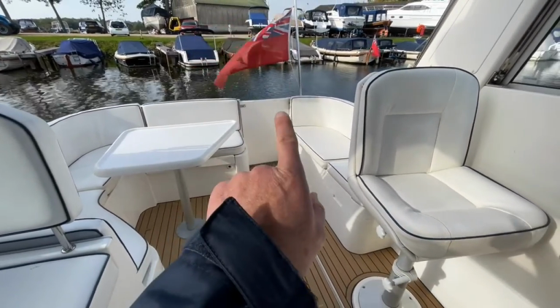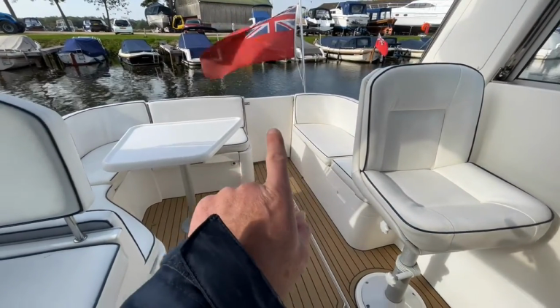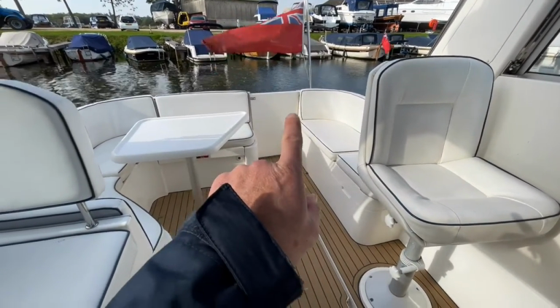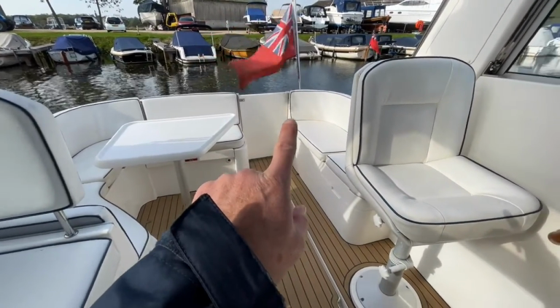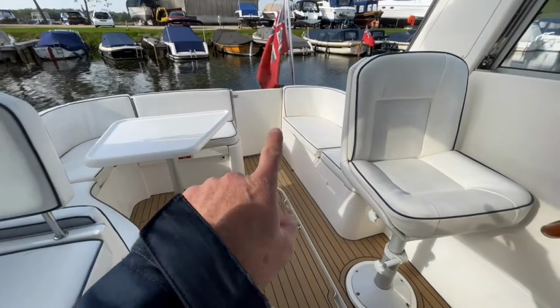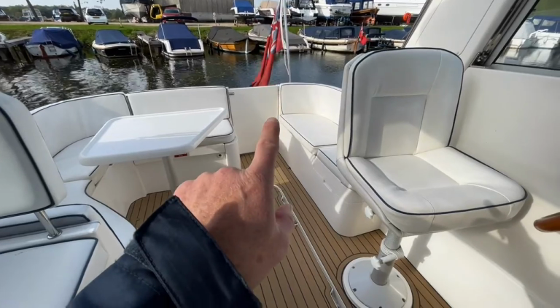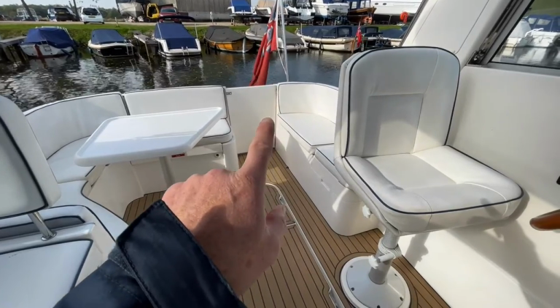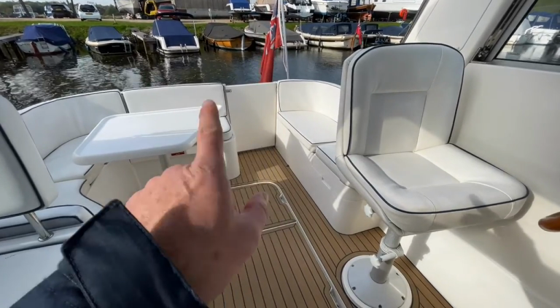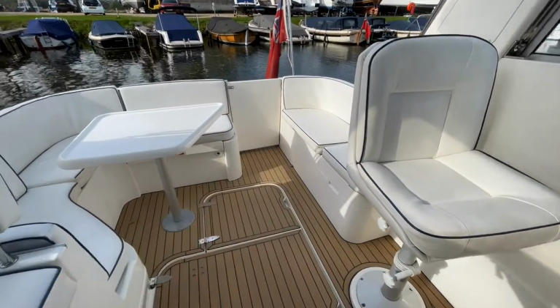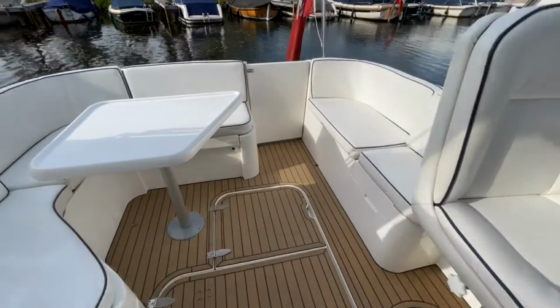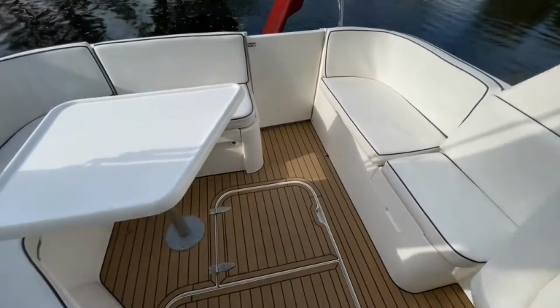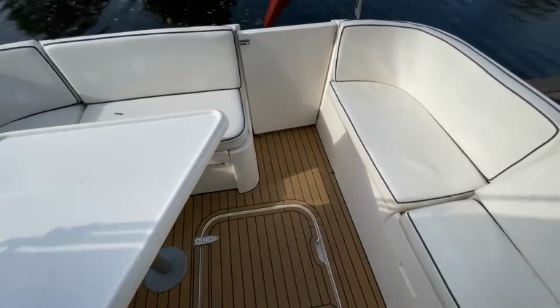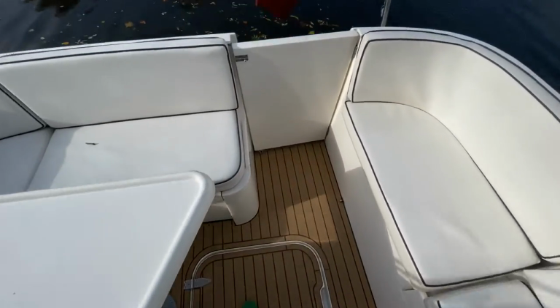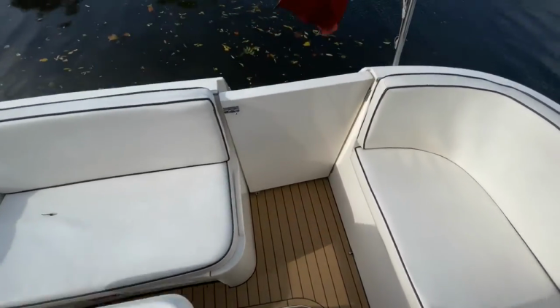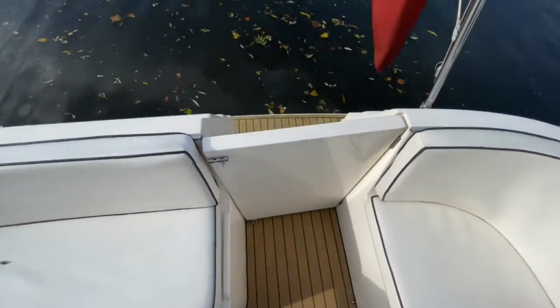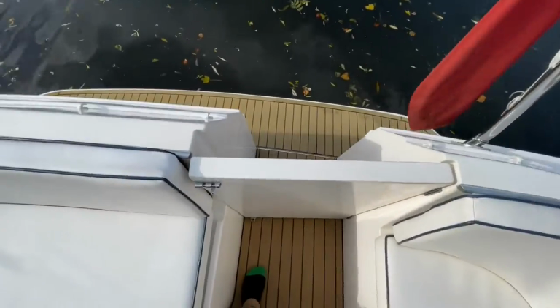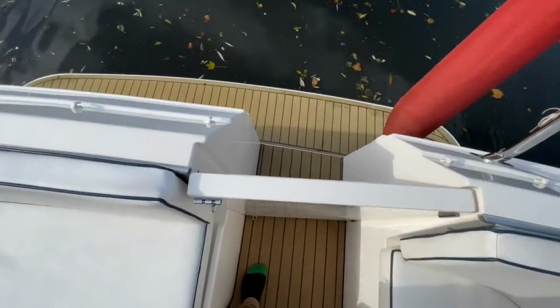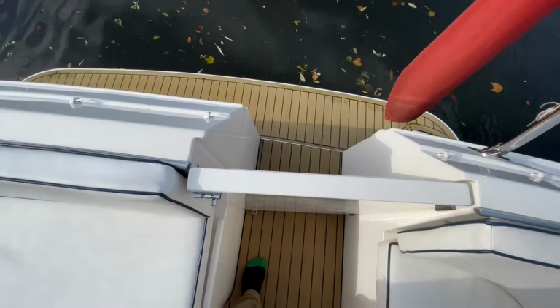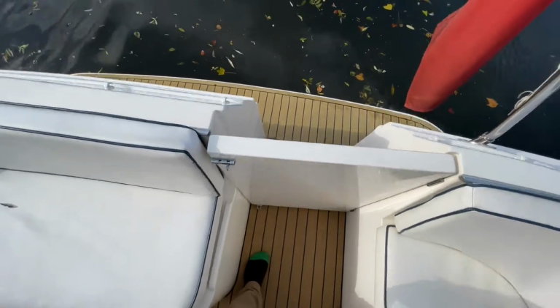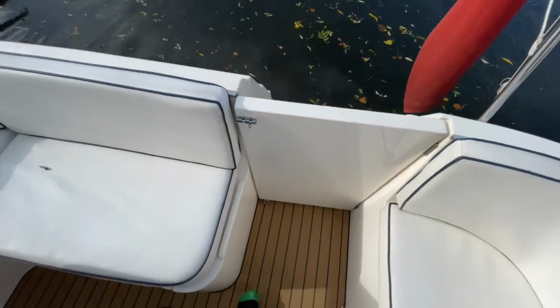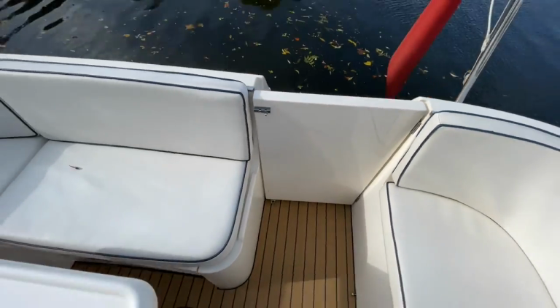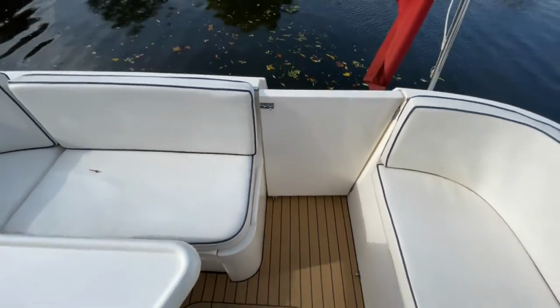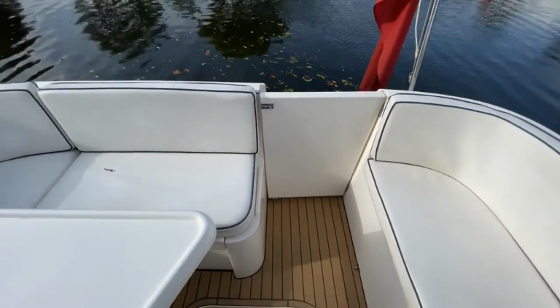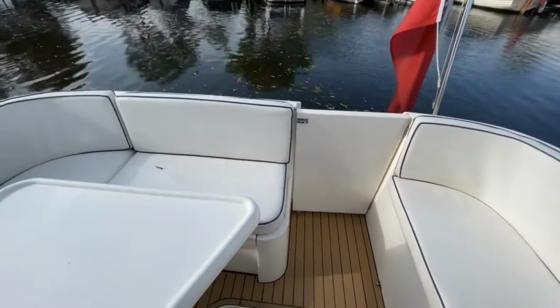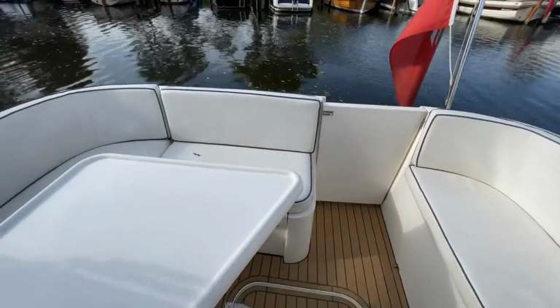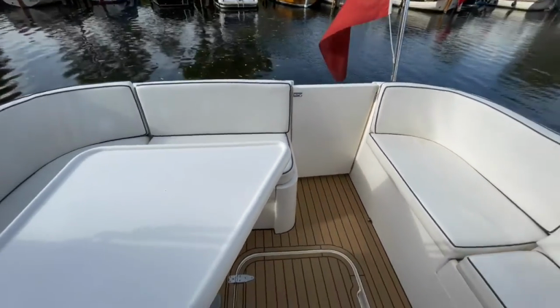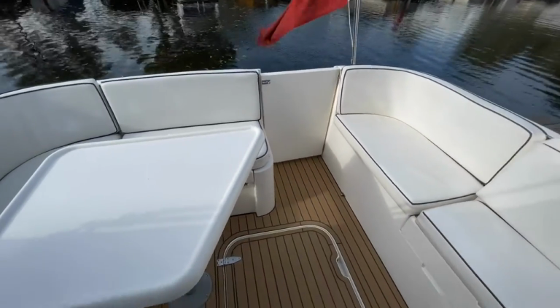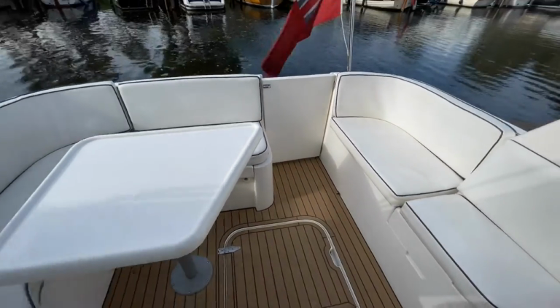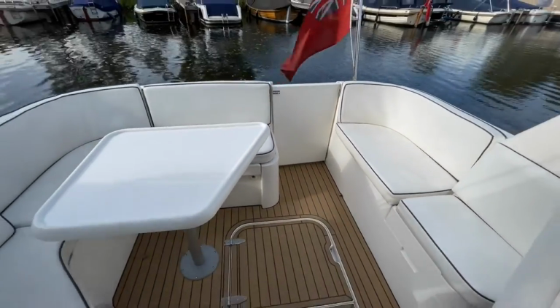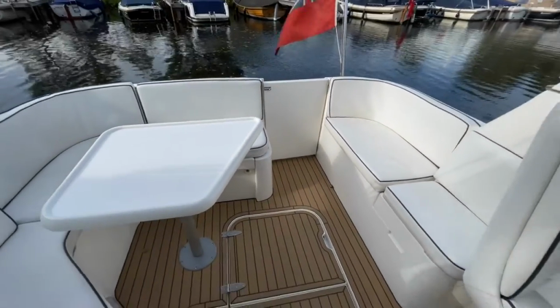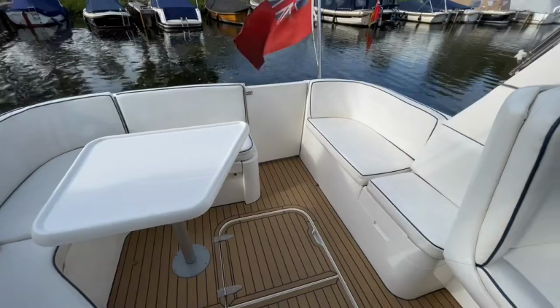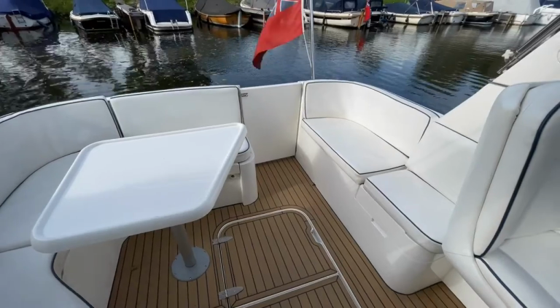You've got a transom door there, so that's great if you're stern-to boarding. There is a swim platform so you can step onto that easily and come through — particularly if you've got pets, that's quite useful.